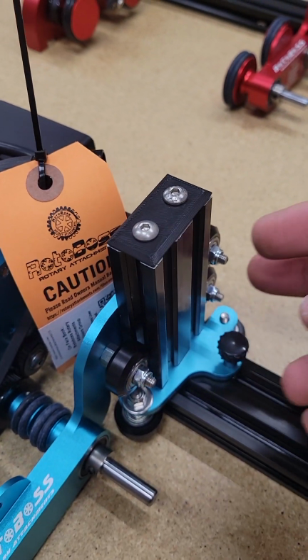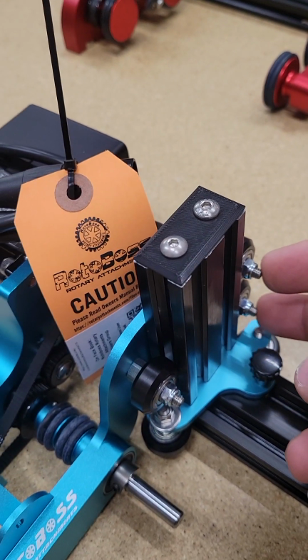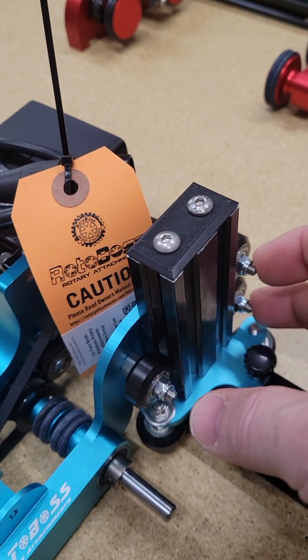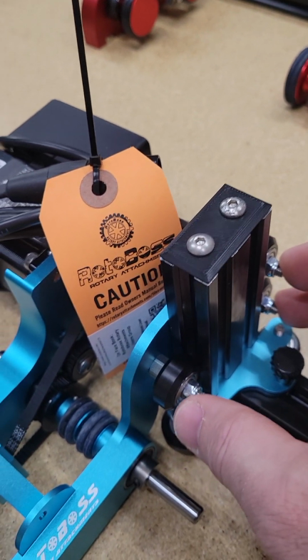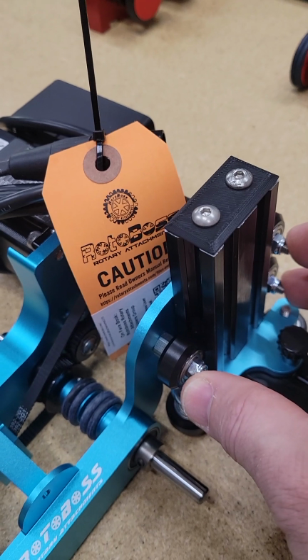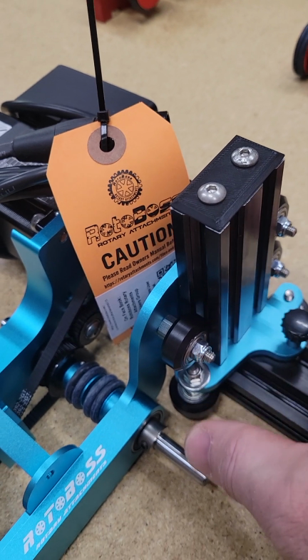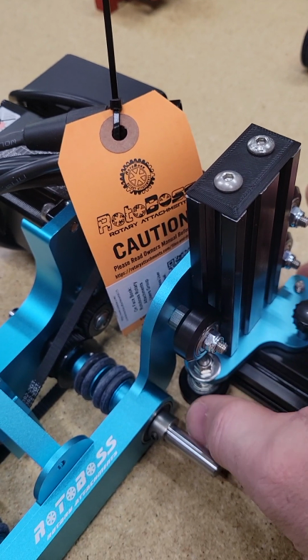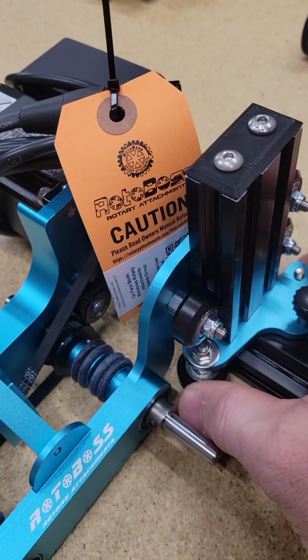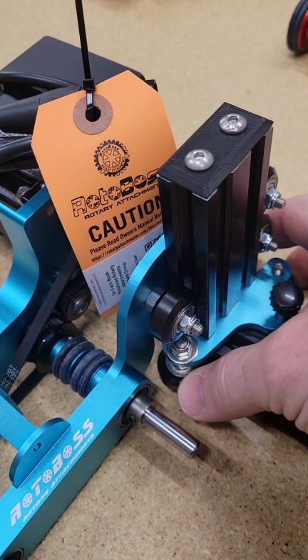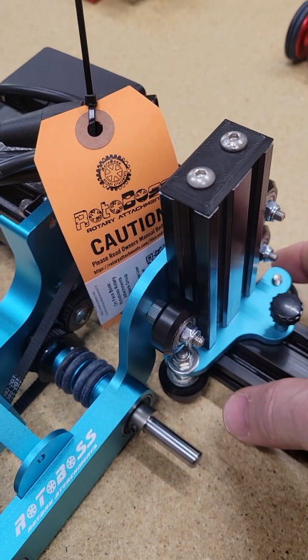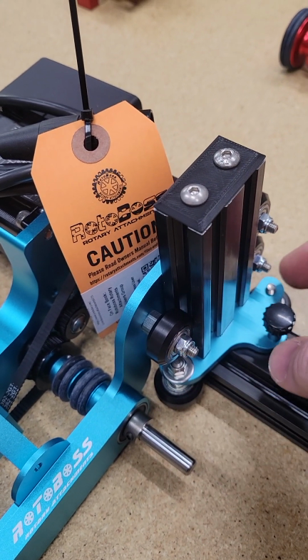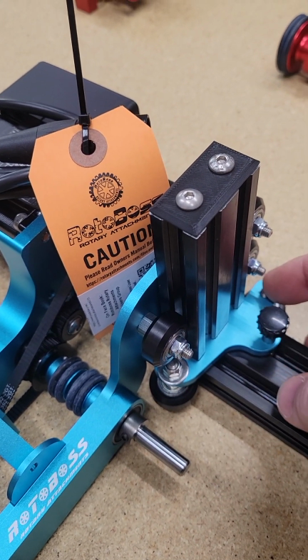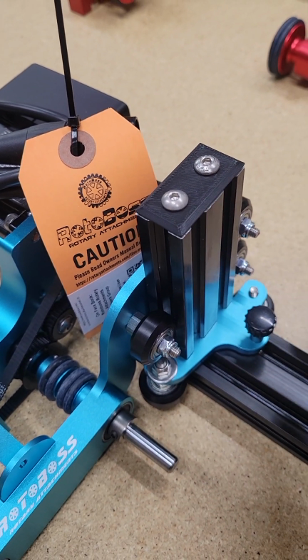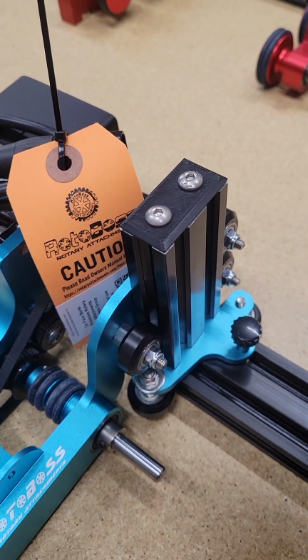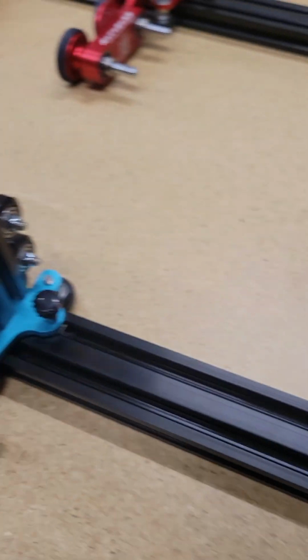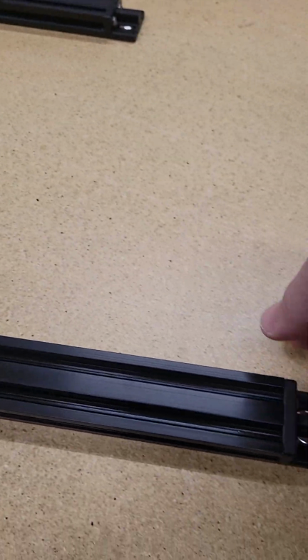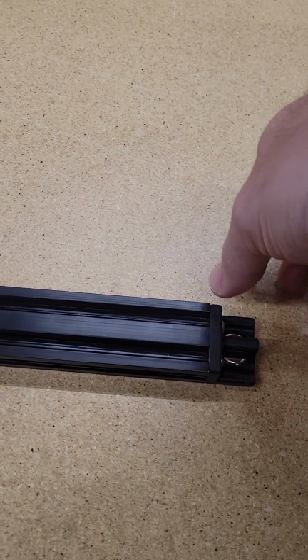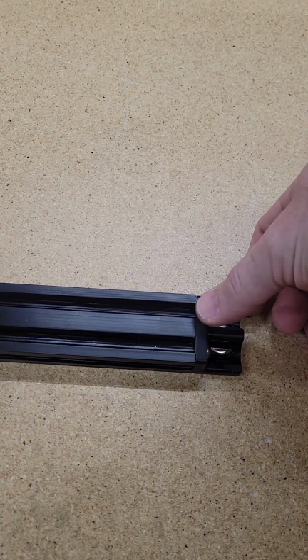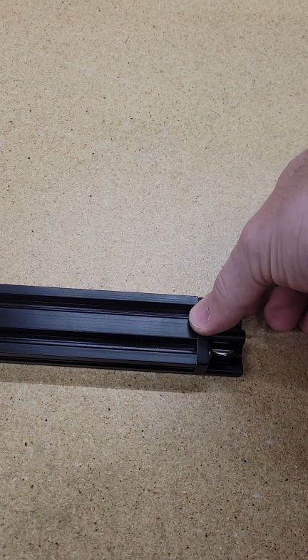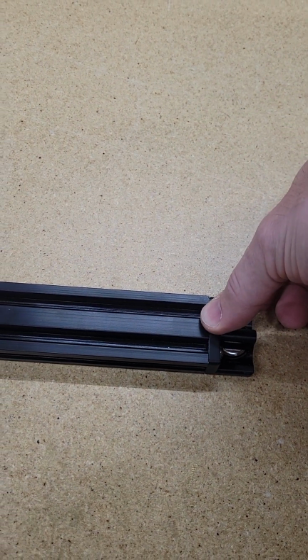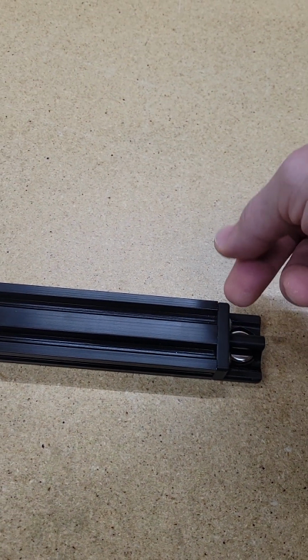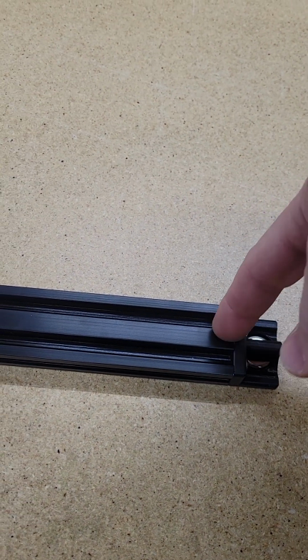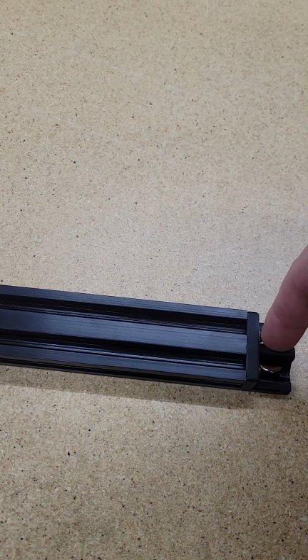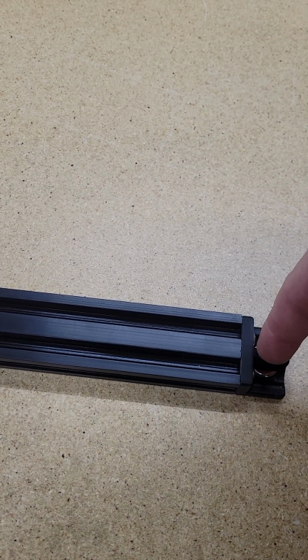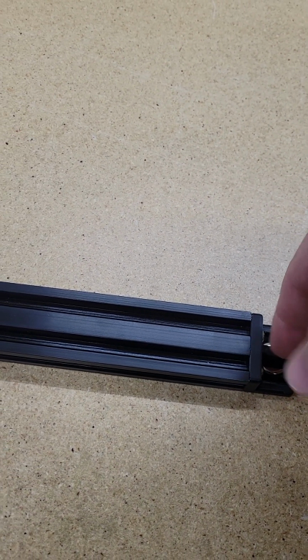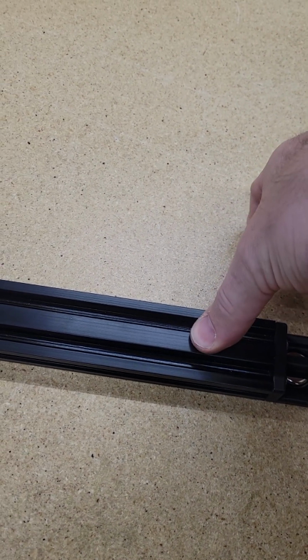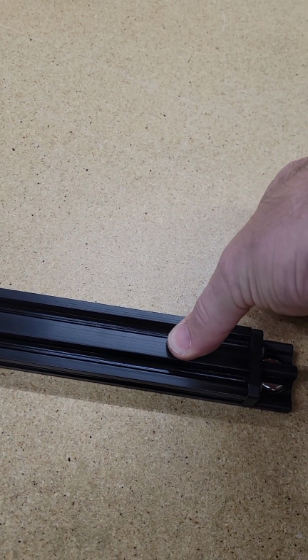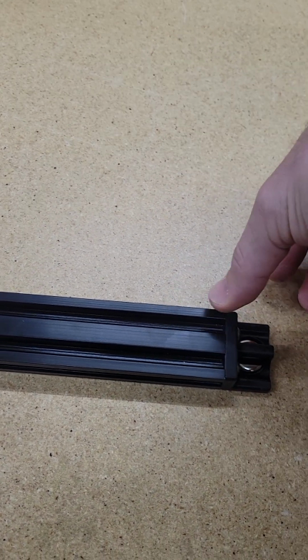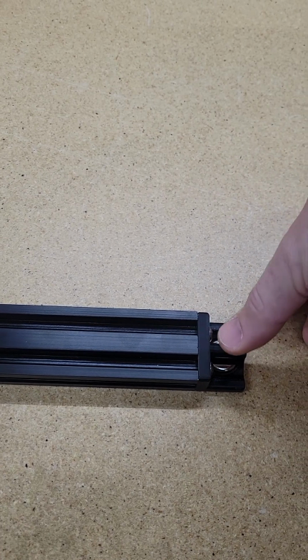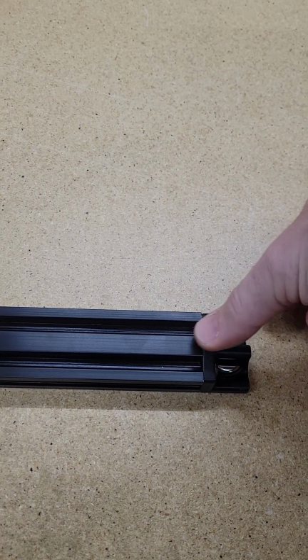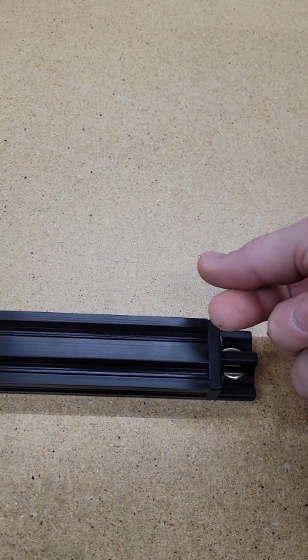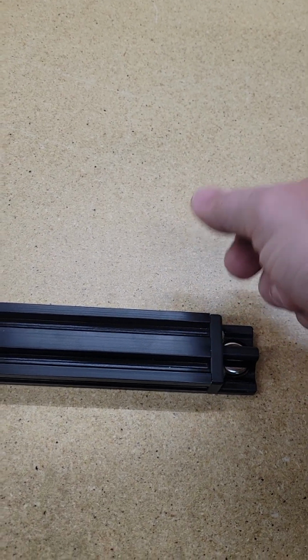You'll want to leave these three and then the bottom three bolts loose until you slide it onto the rail. Once you slide it onto the rail, you can put the end cap back on. Just lay it flat, put the cap on, and tighten it up.